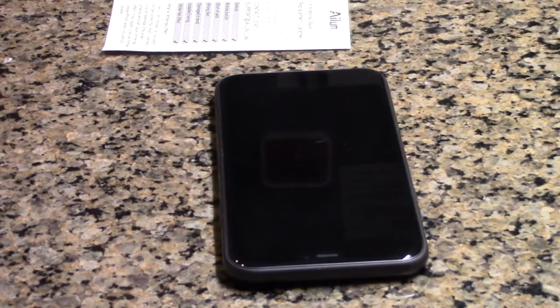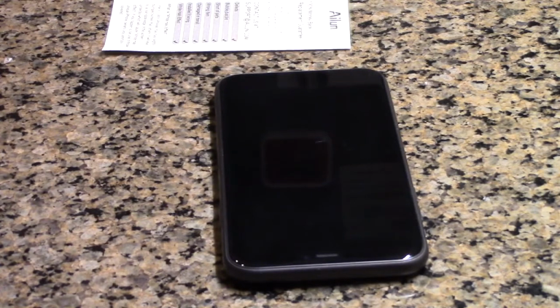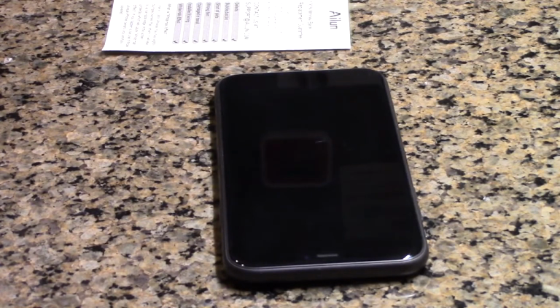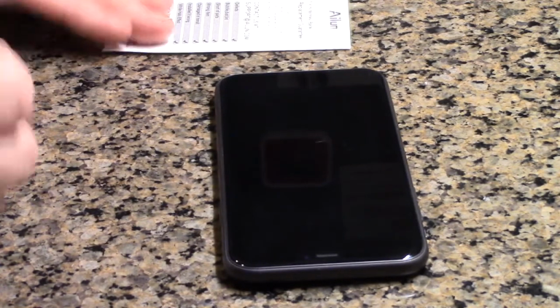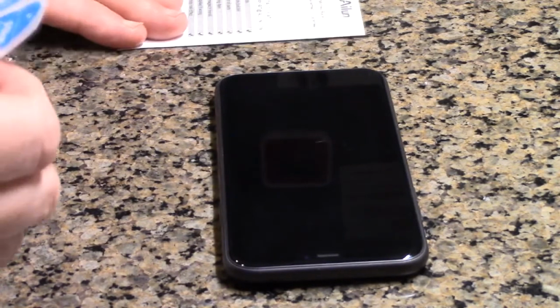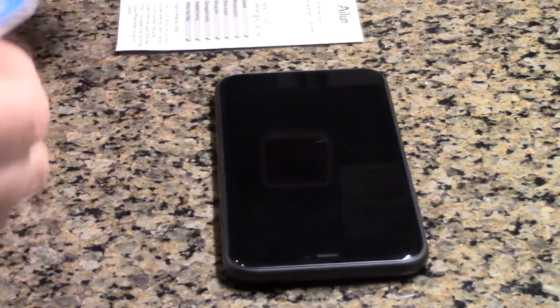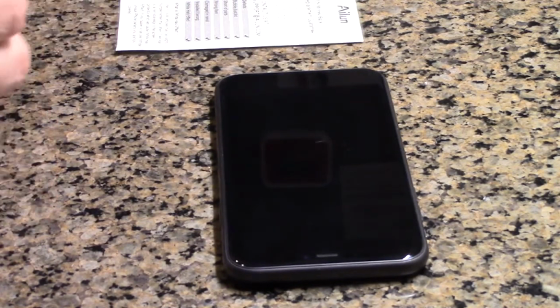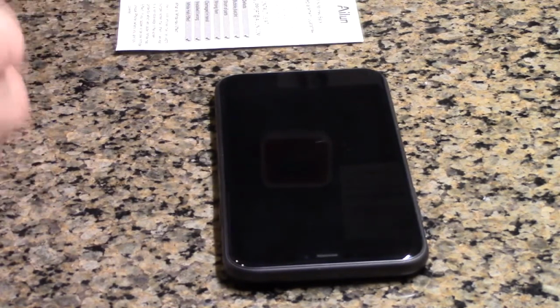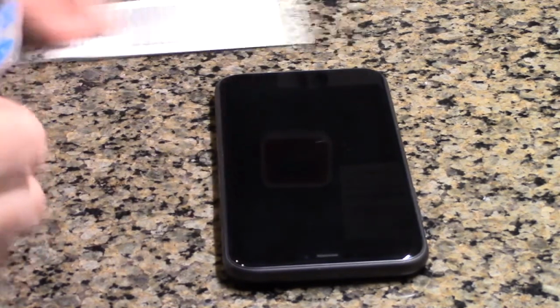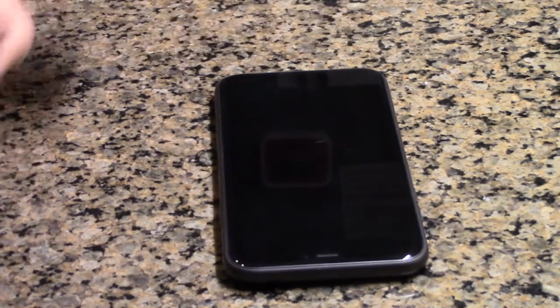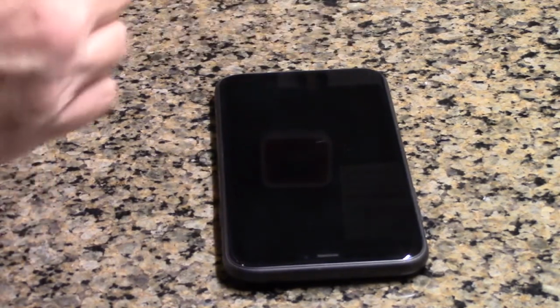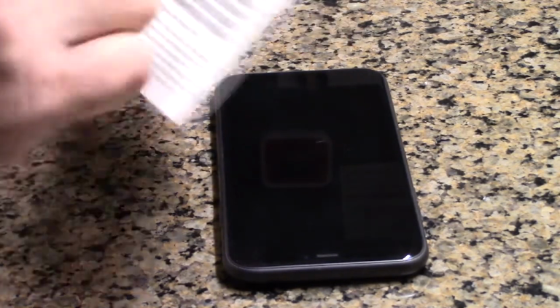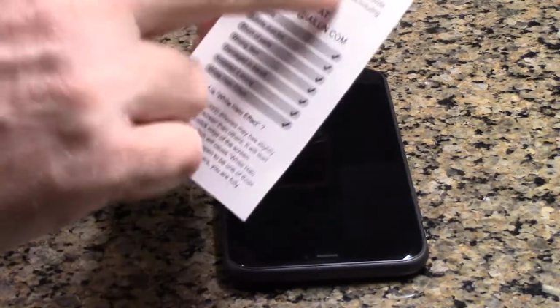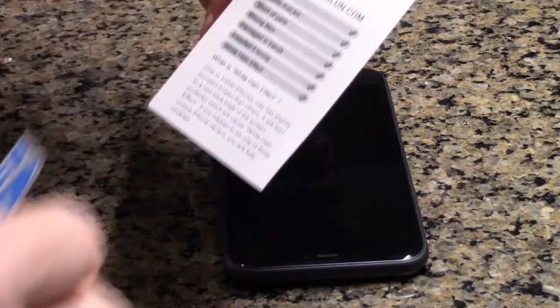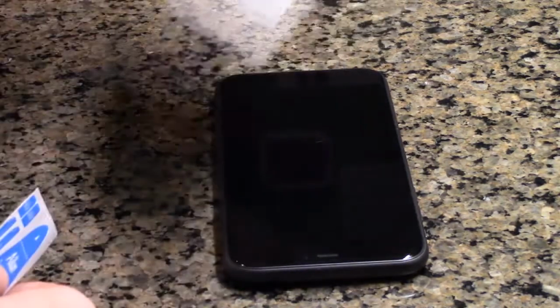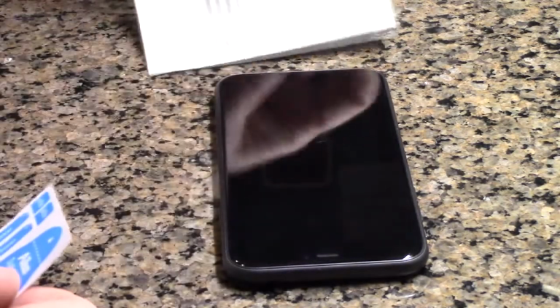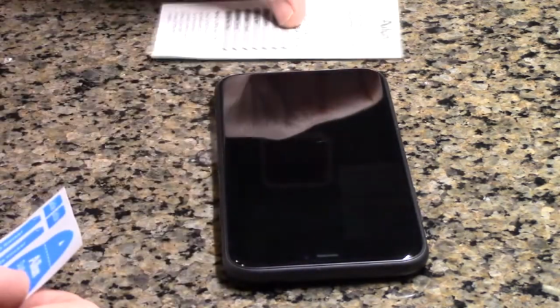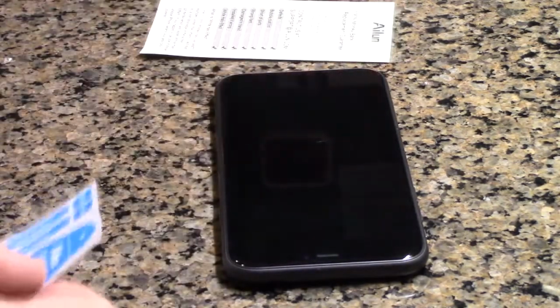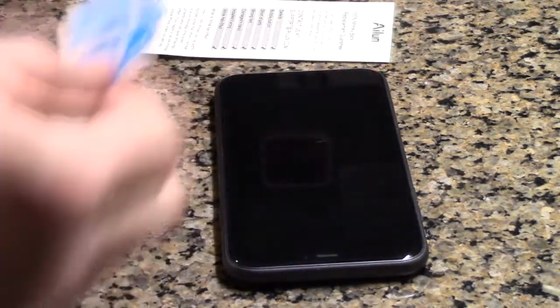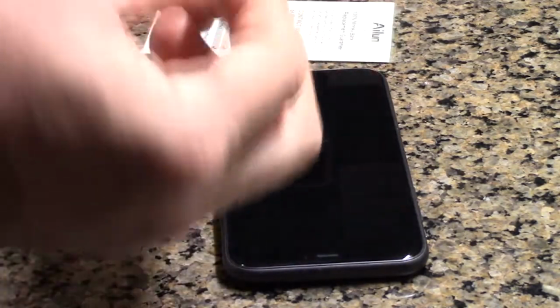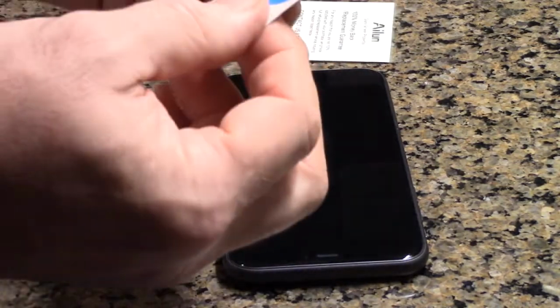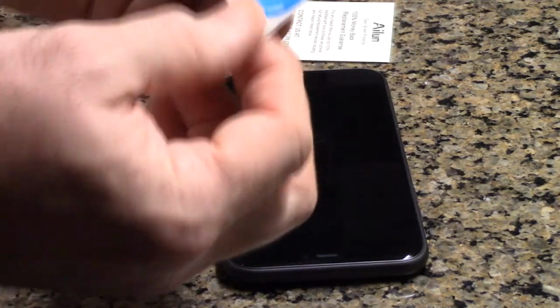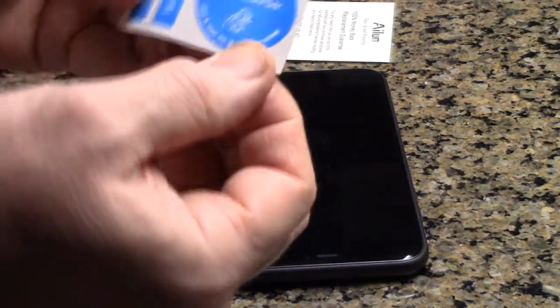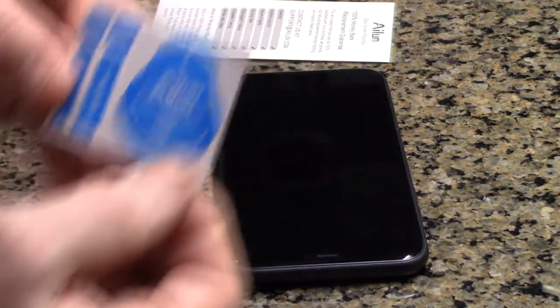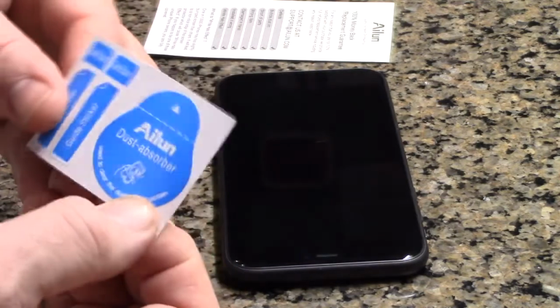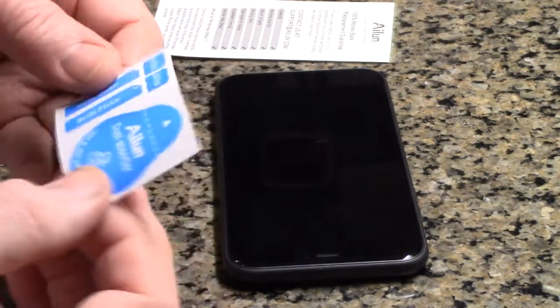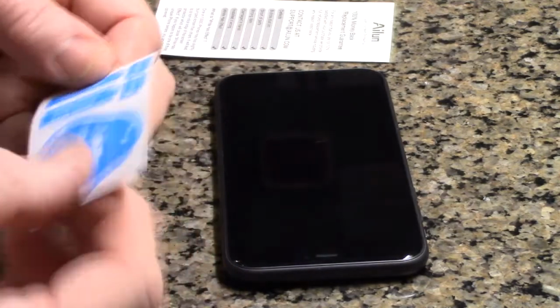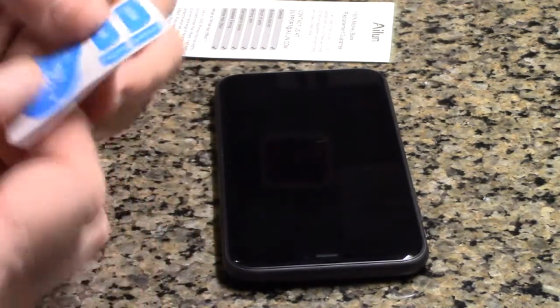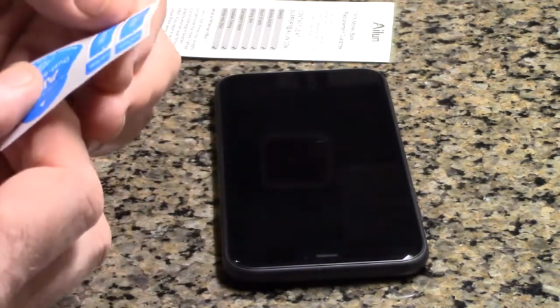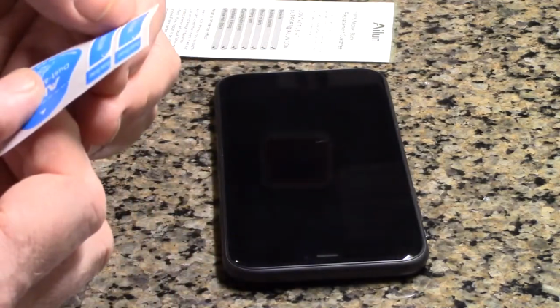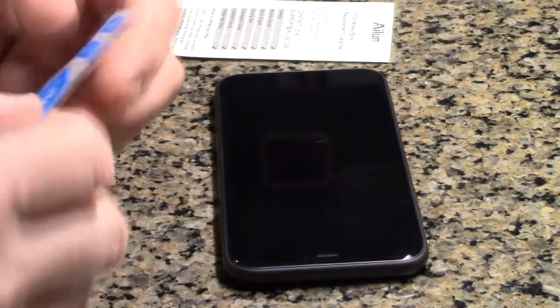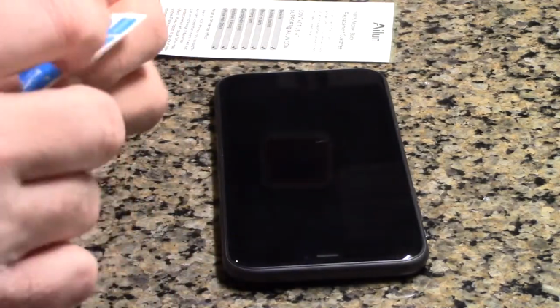By the way, this company does have a 100% money-back replacement guarantee, which is nice. Then they have these dust absorber little sticky pads.